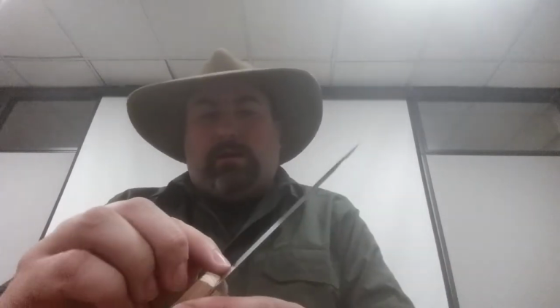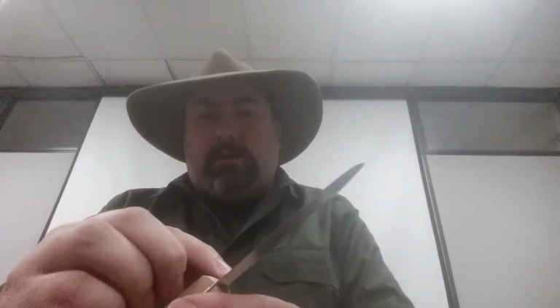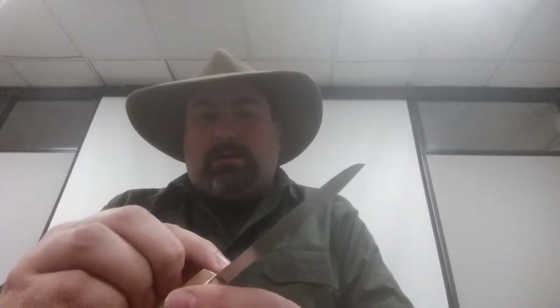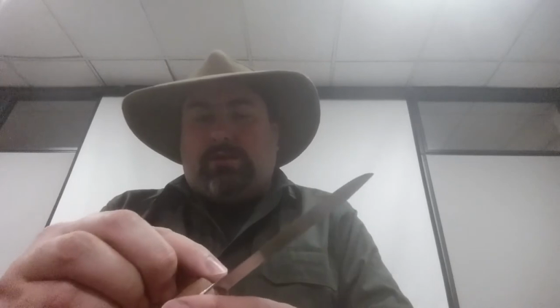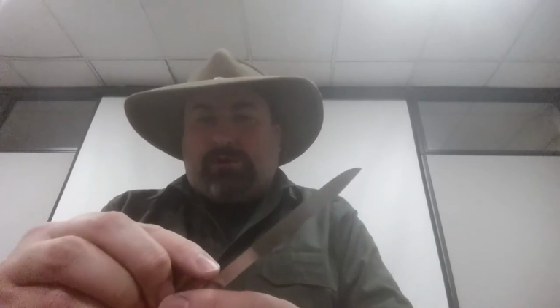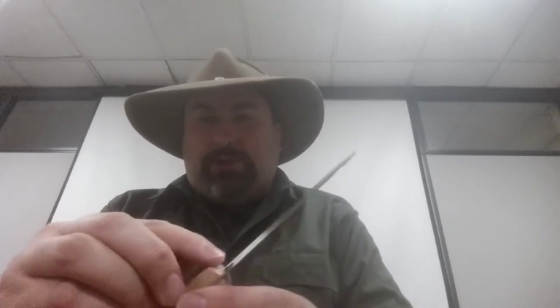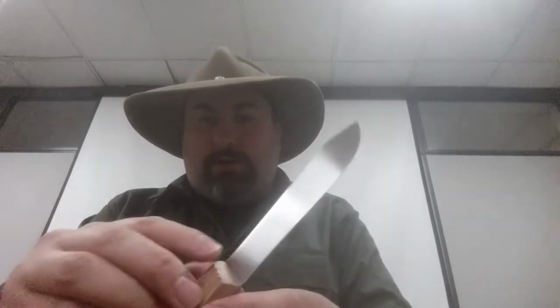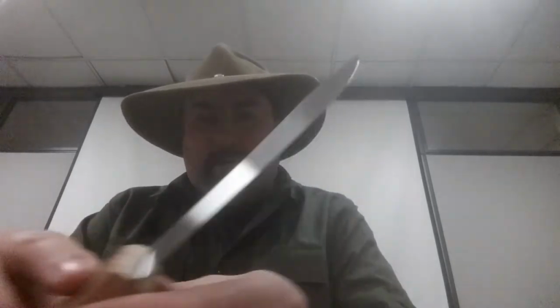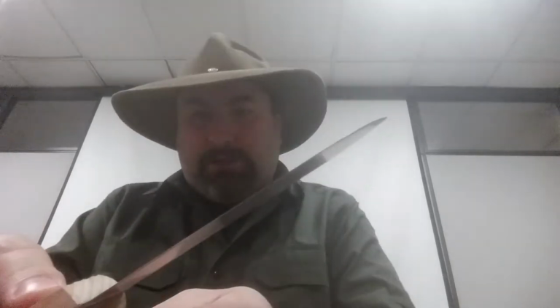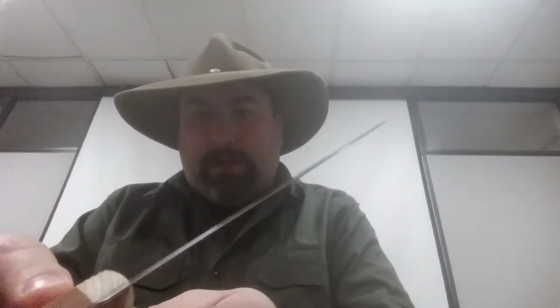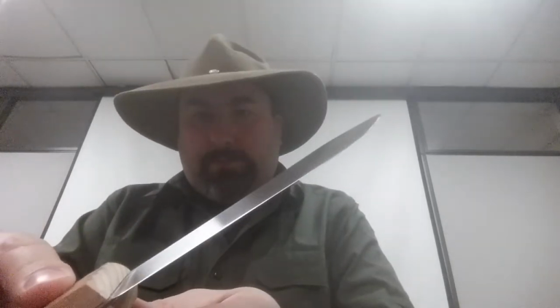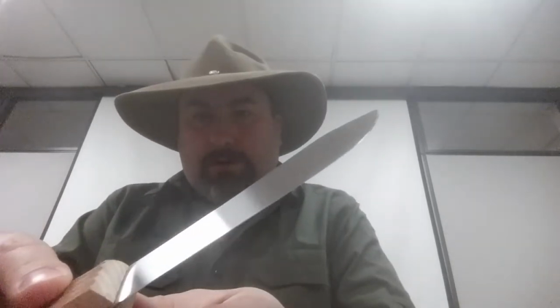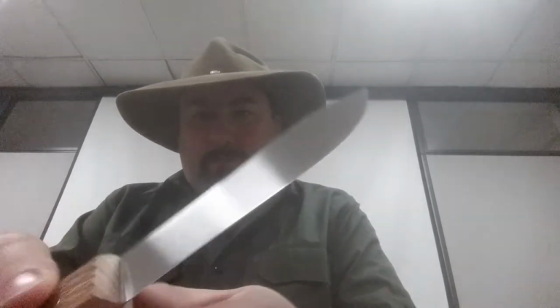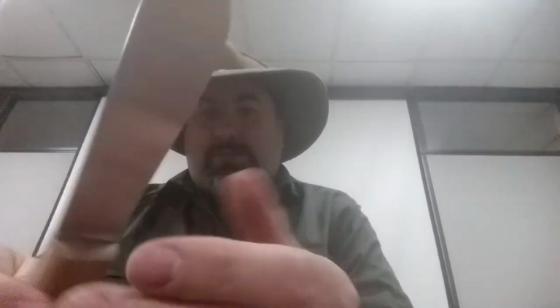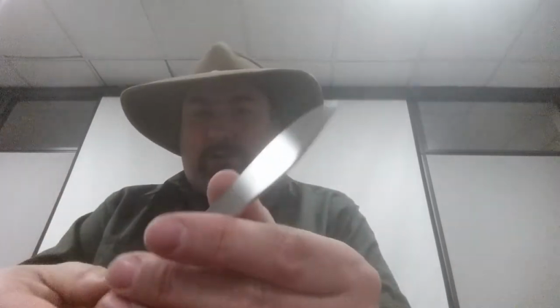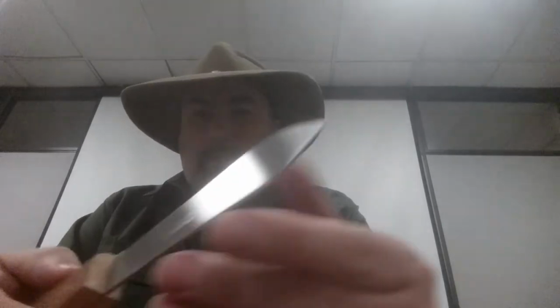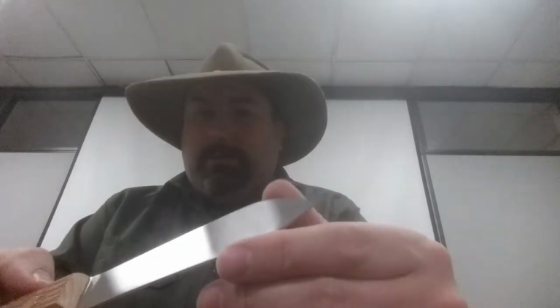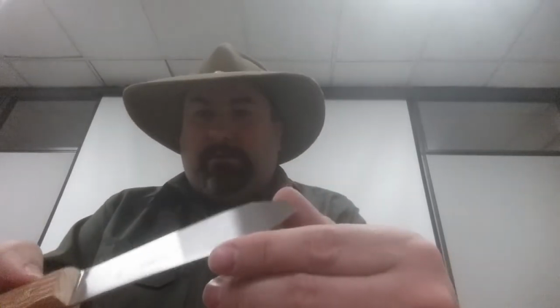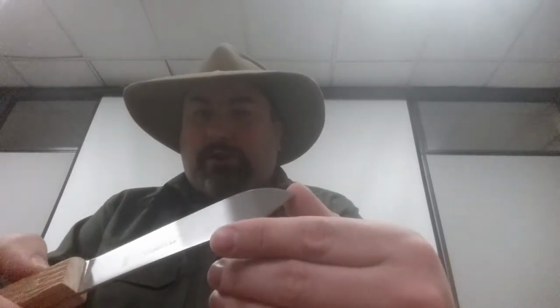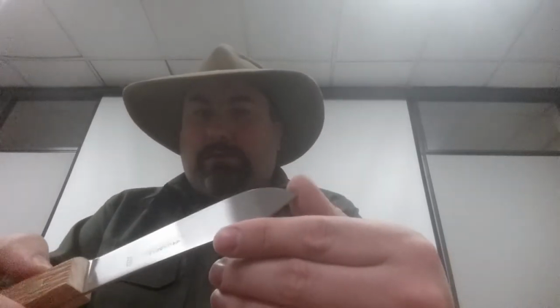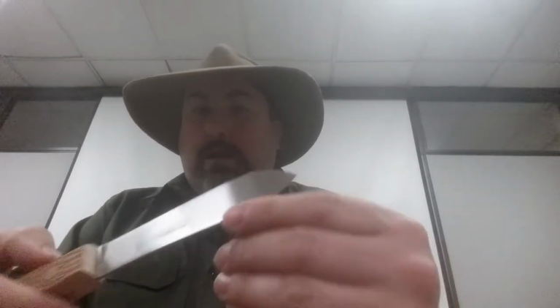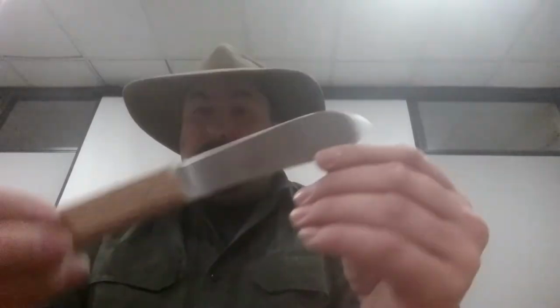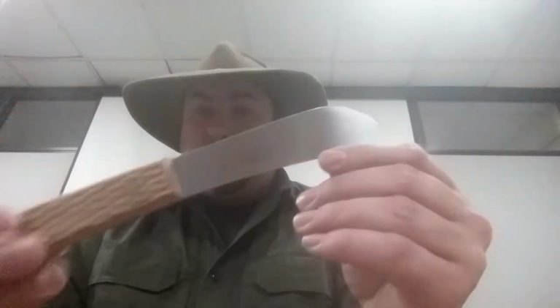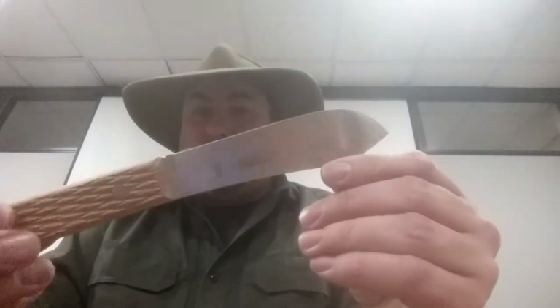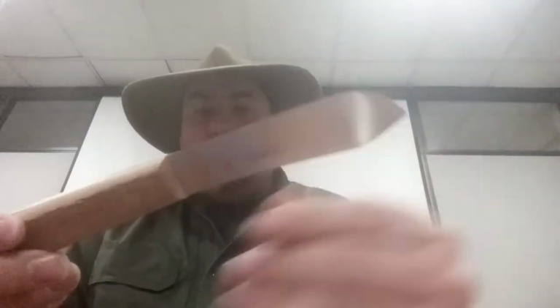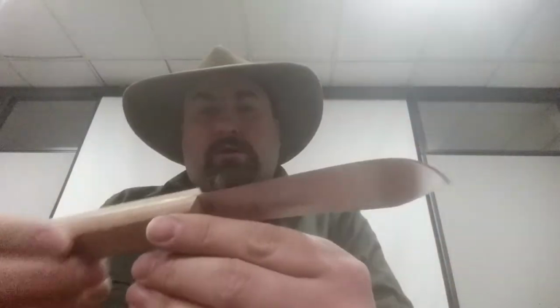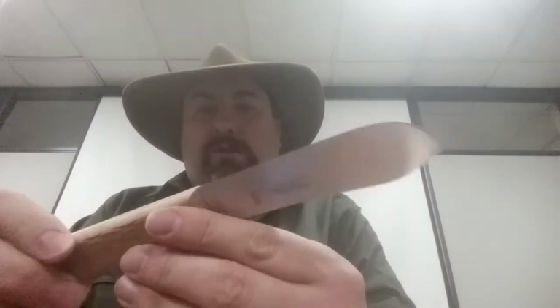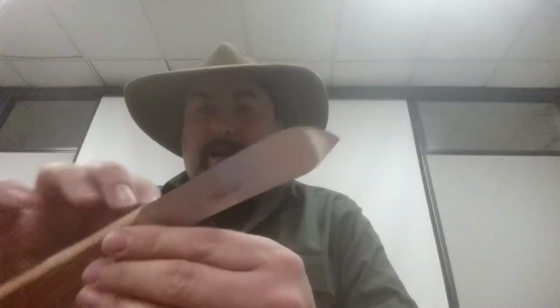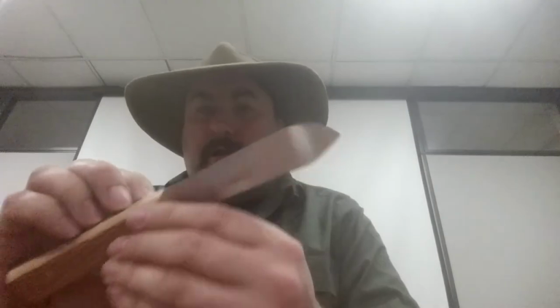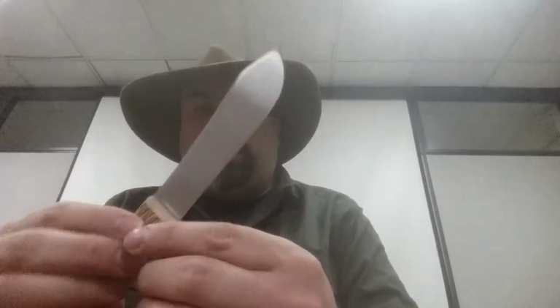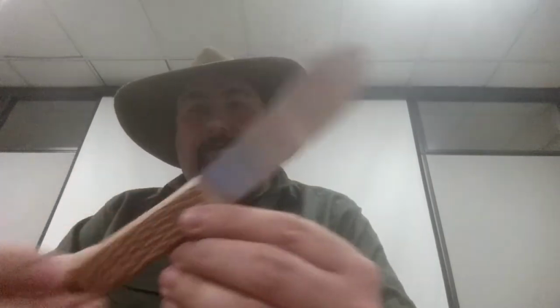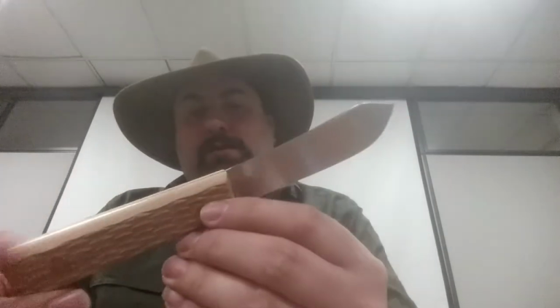It almost goes to zero — I don't know if you can see that — but it is razor sharp. I mean, very sharp. I'm very impressed with the quality of a factory edge on a knife like this.